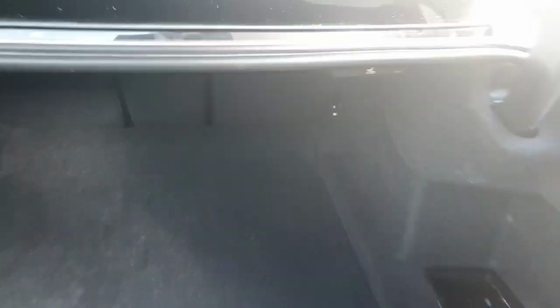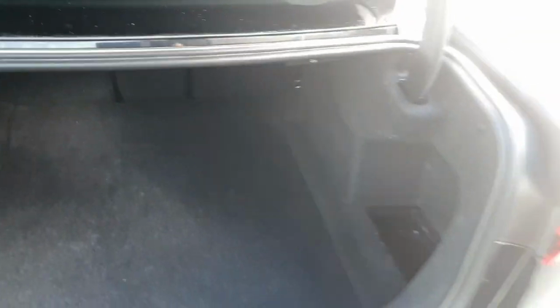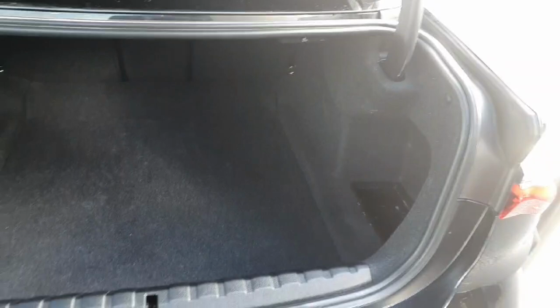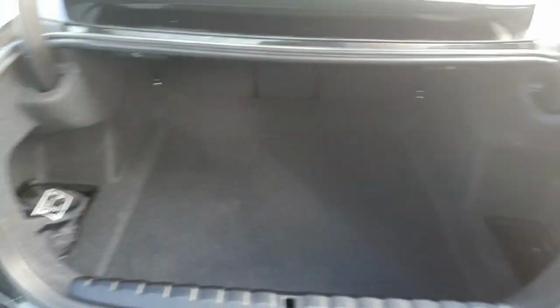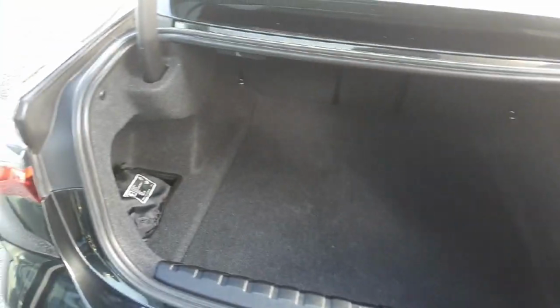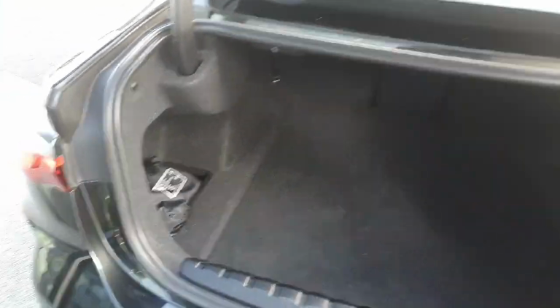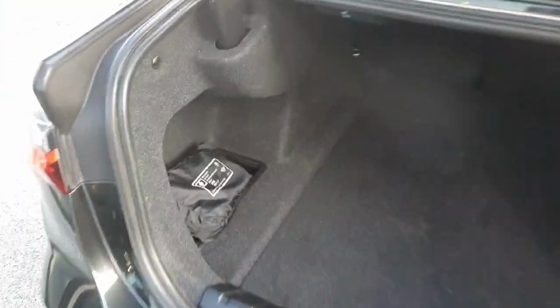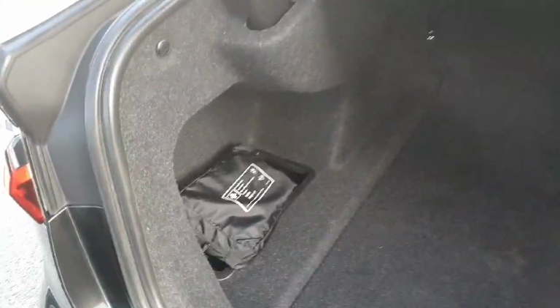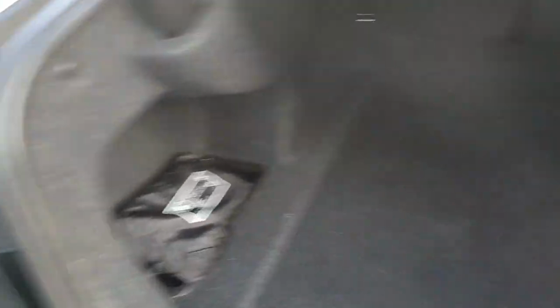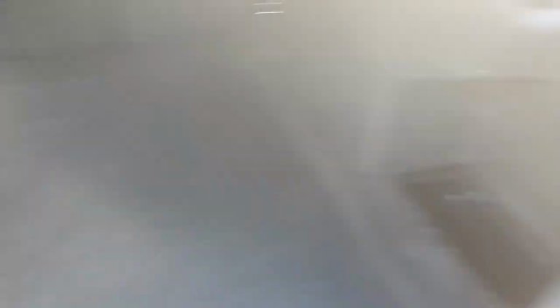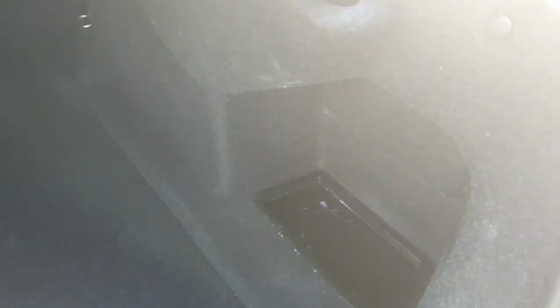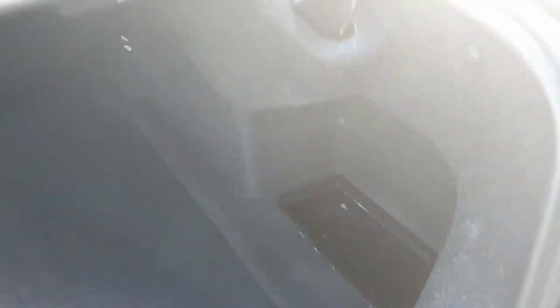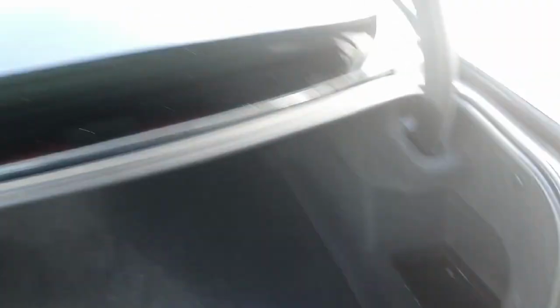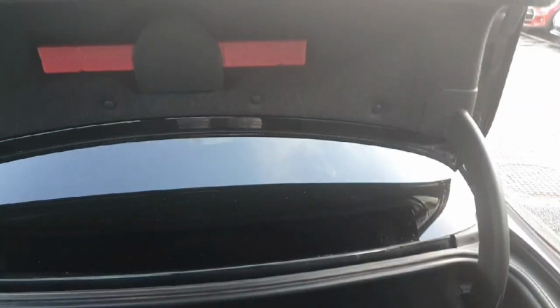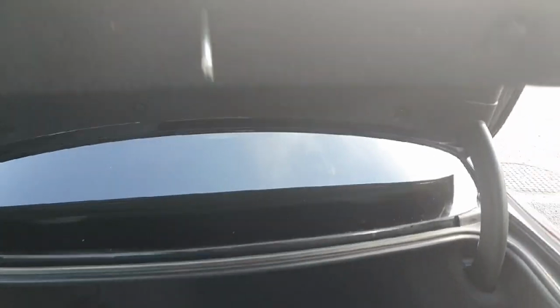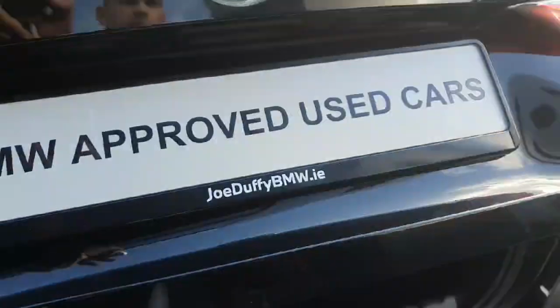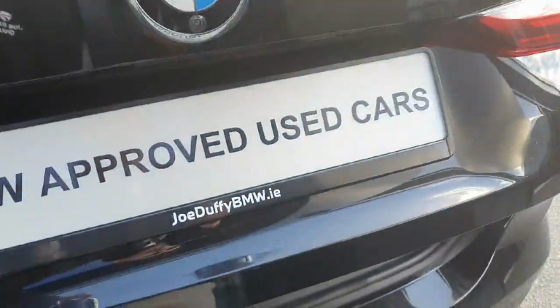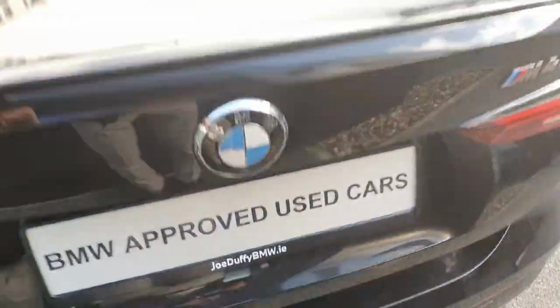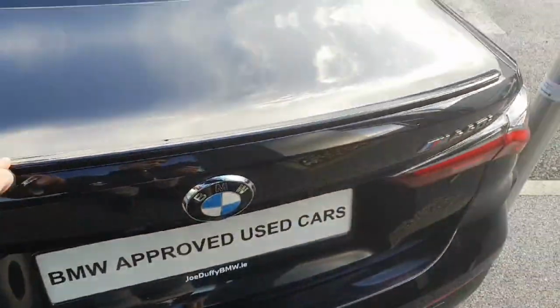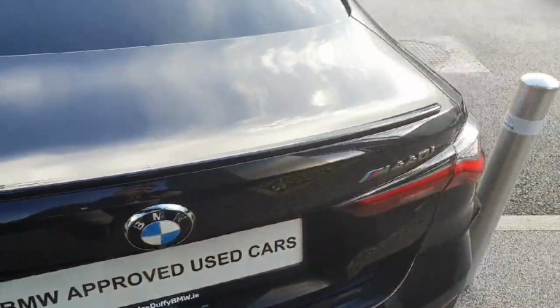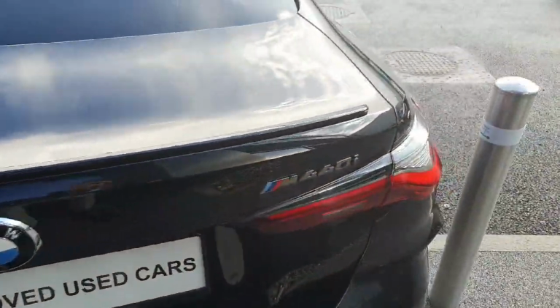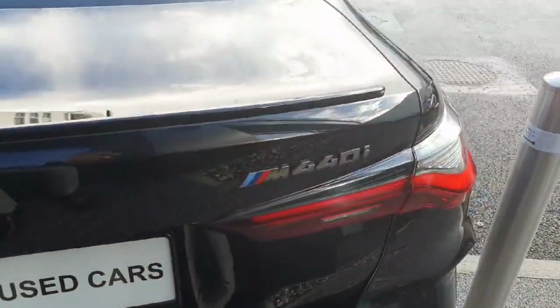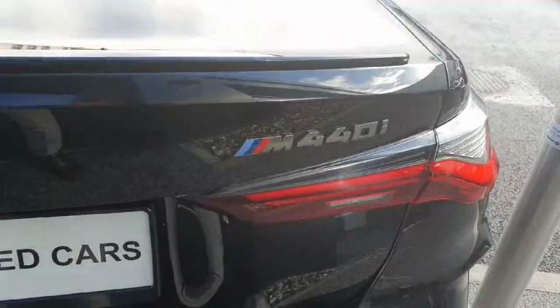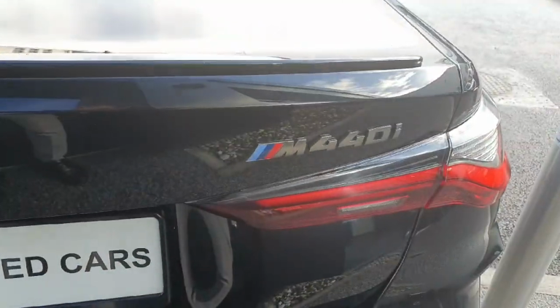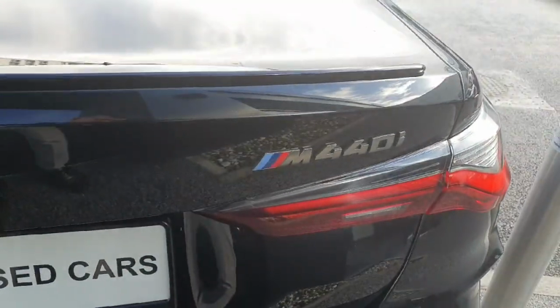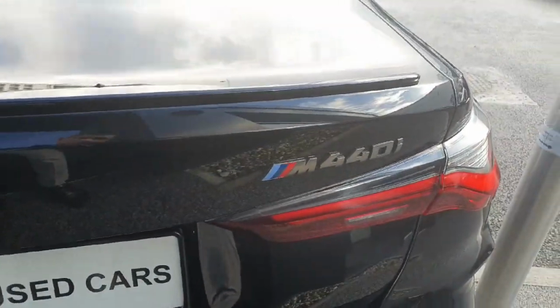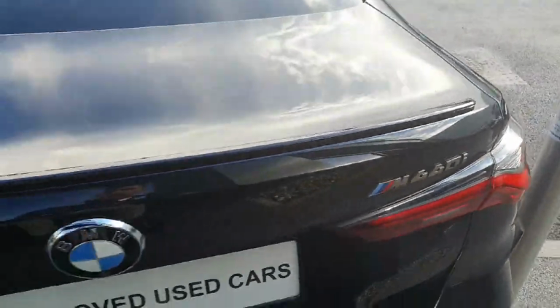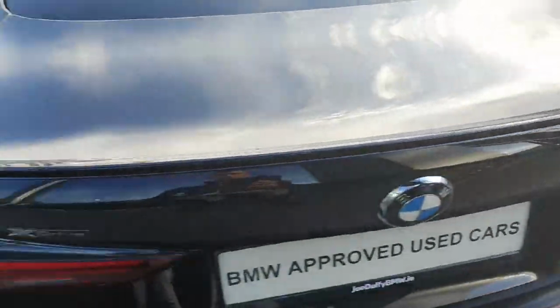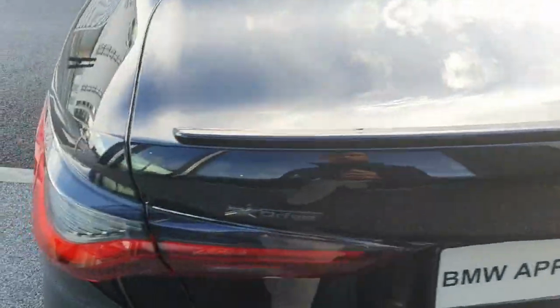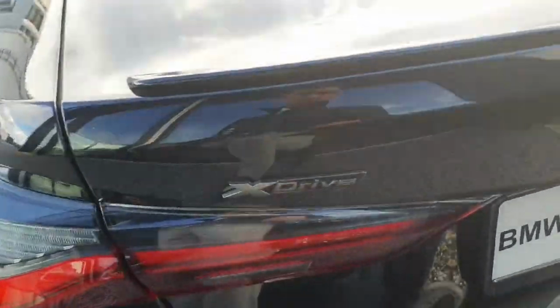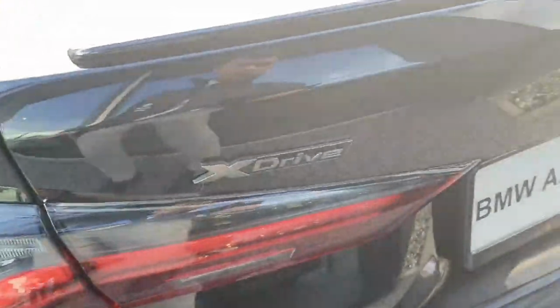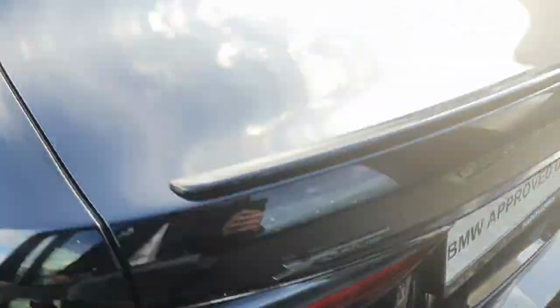There is plenty of storage space in the boot with two pockets on each side, and of course you have your M440i badge and your X-Drive badge.